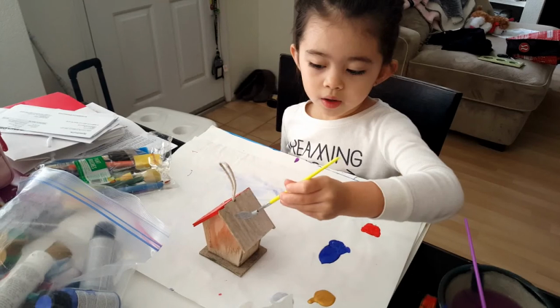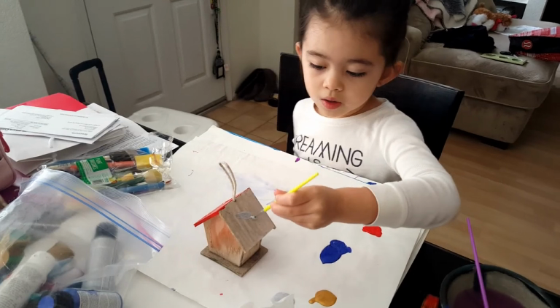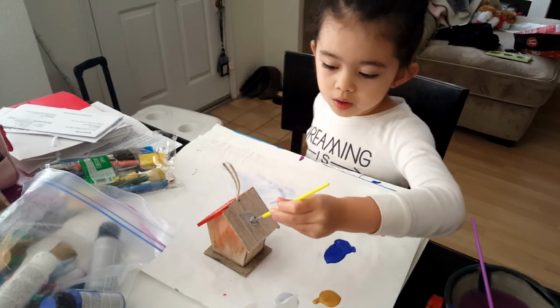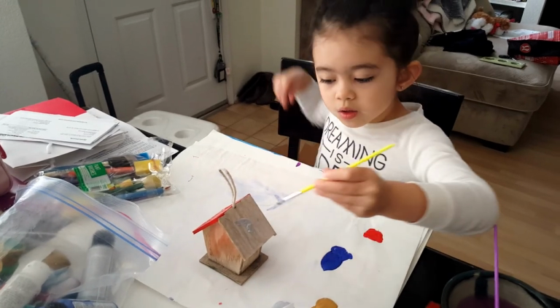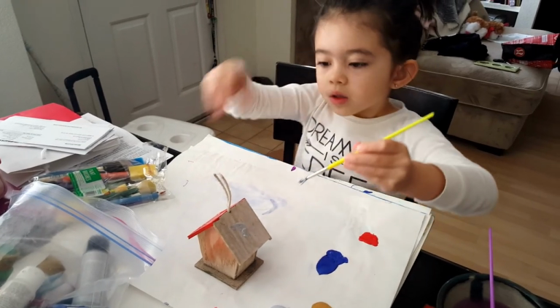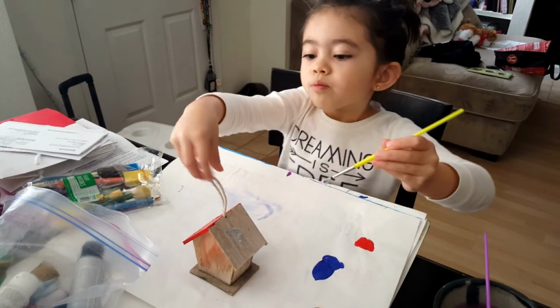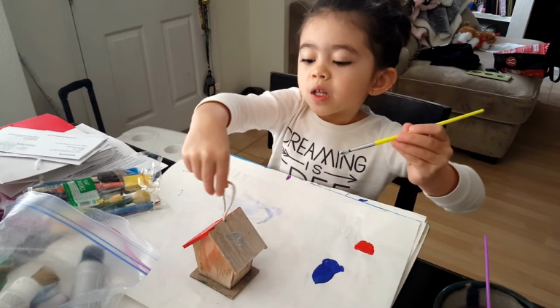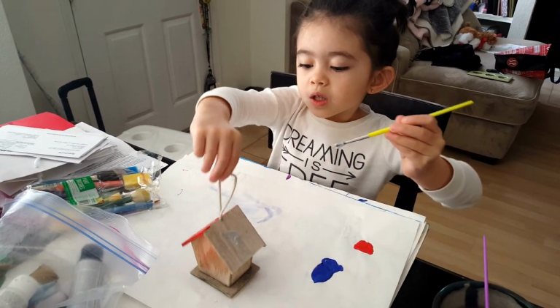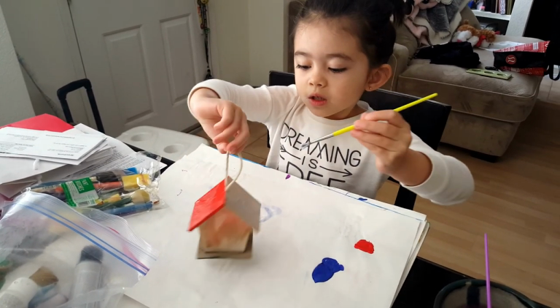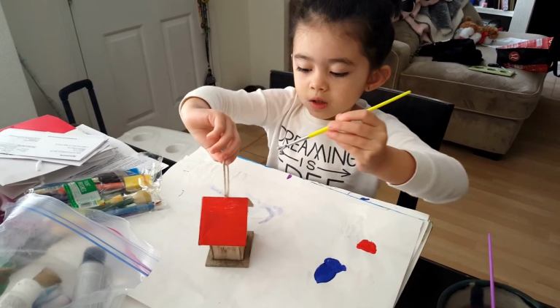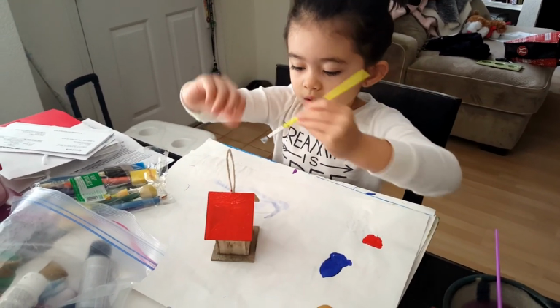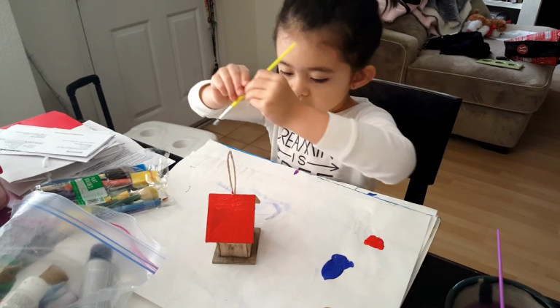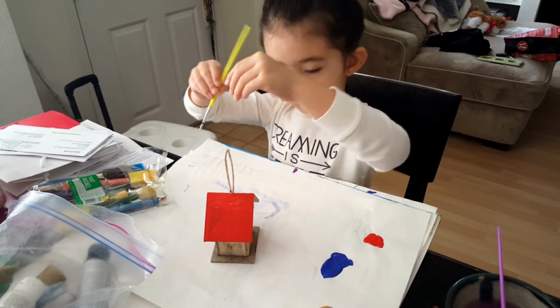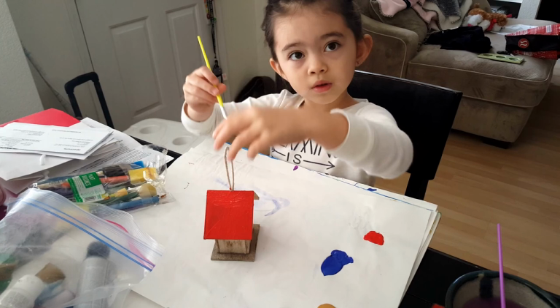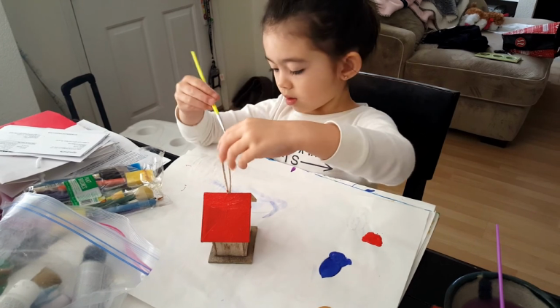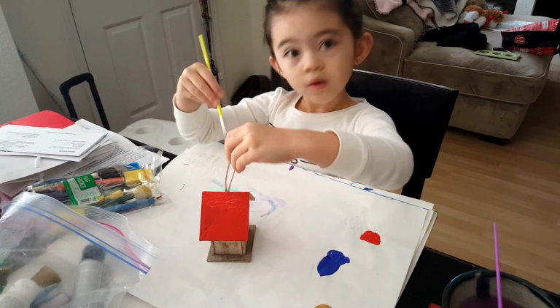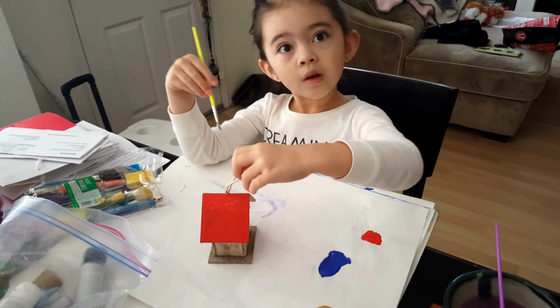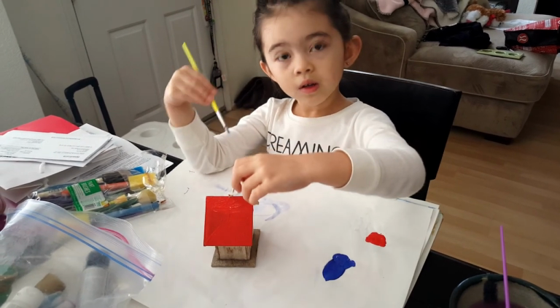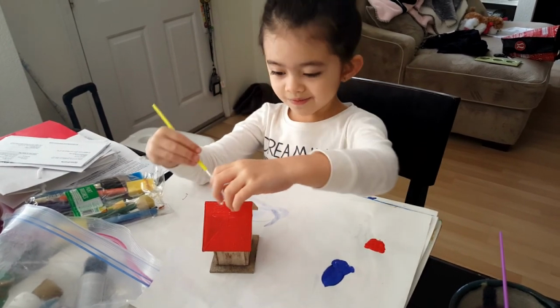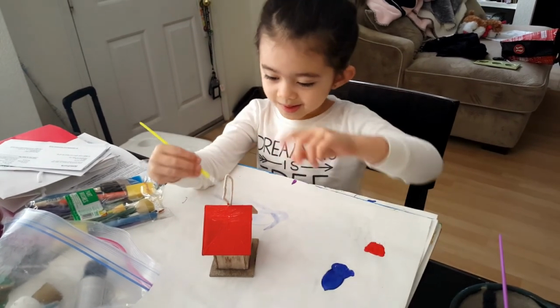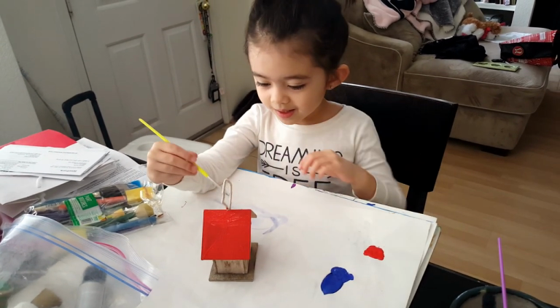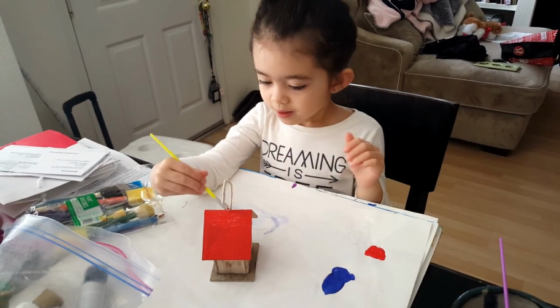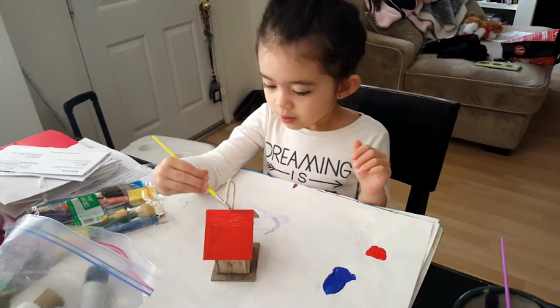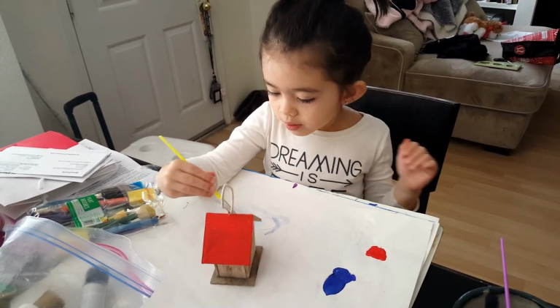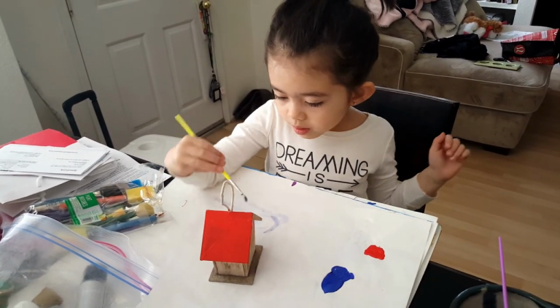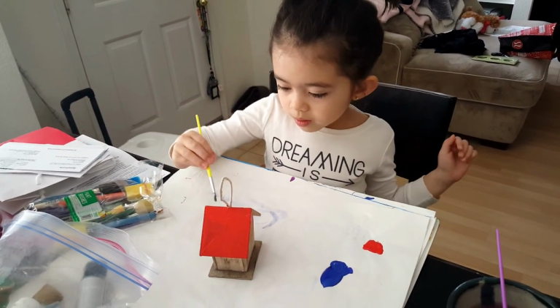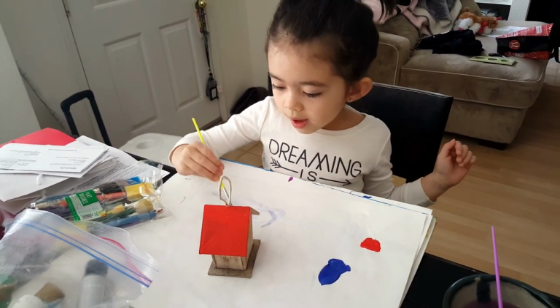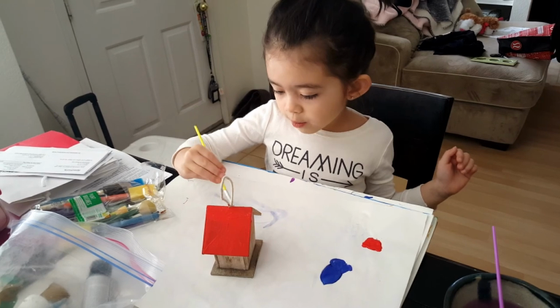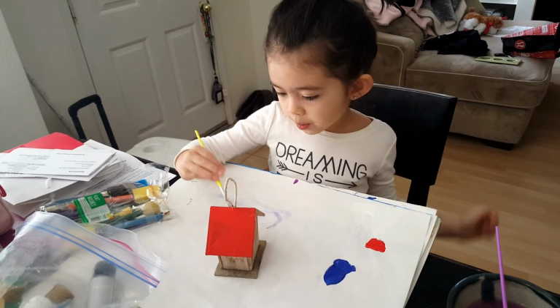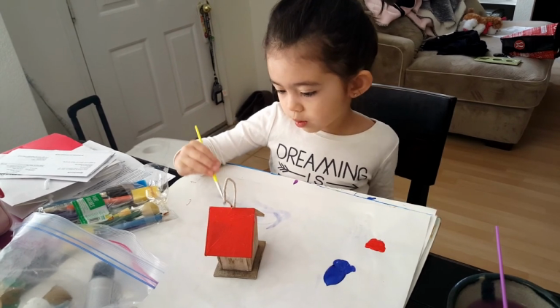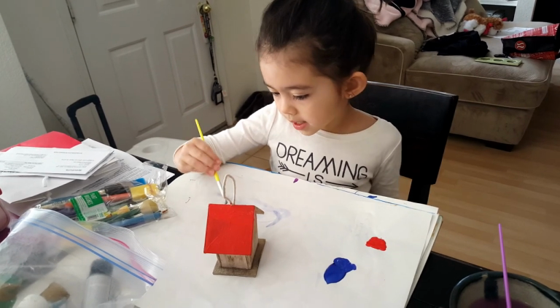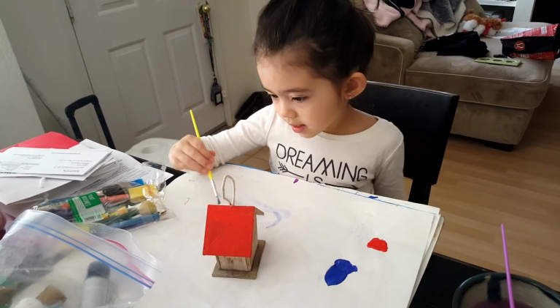What are you doing, Sophie? Painting. Painting a birdhouse? I hope the birds will like it.